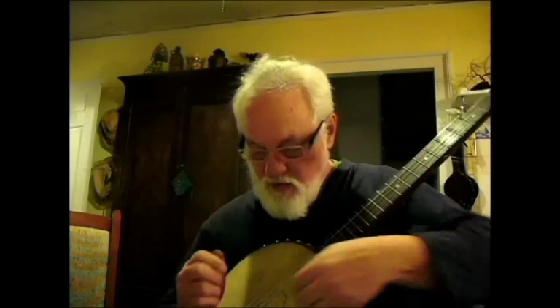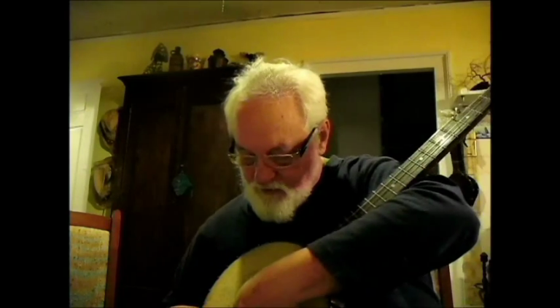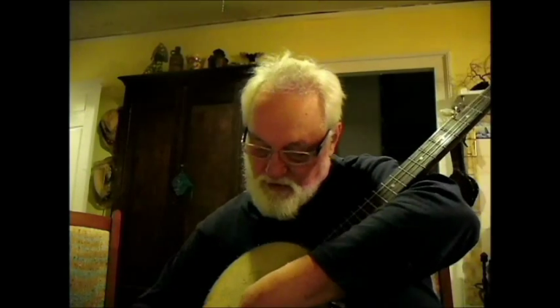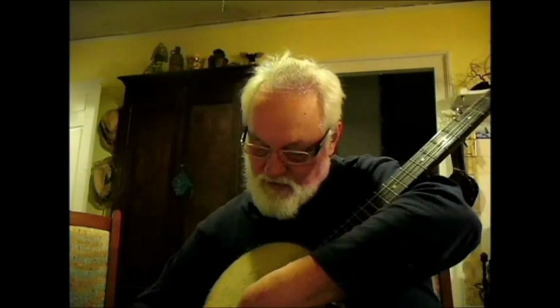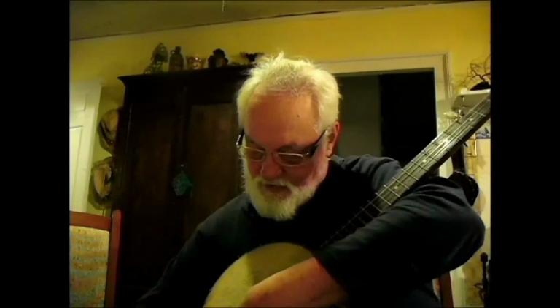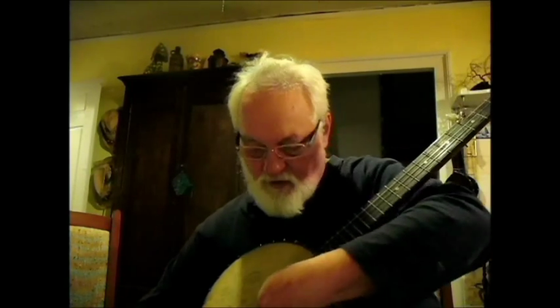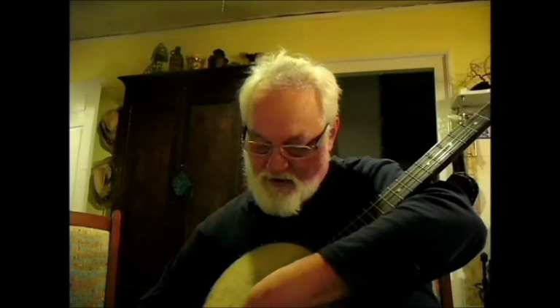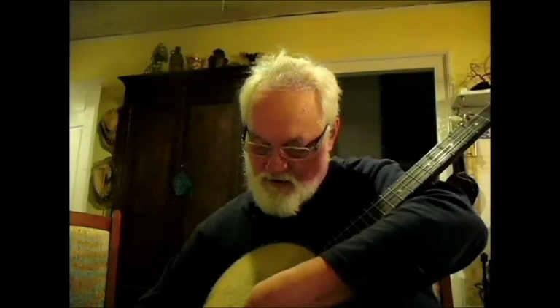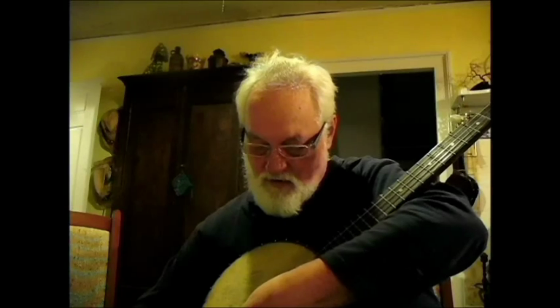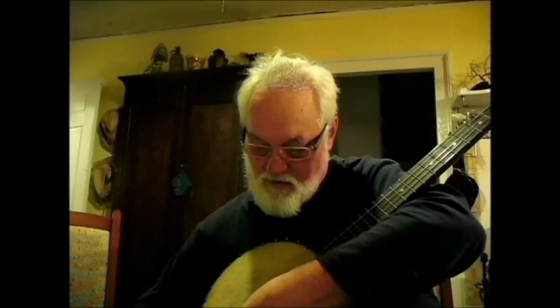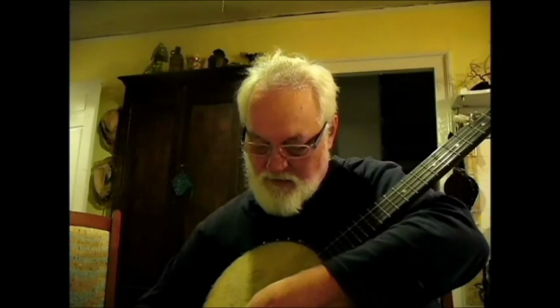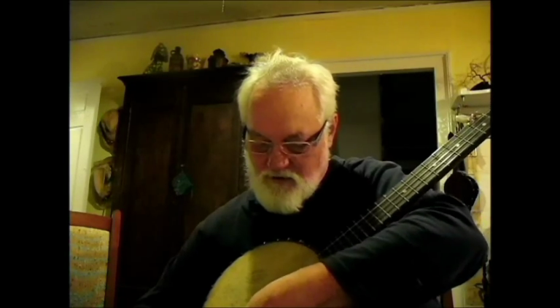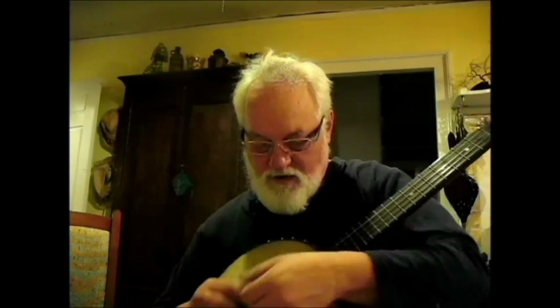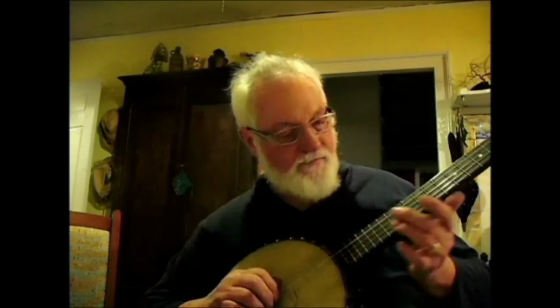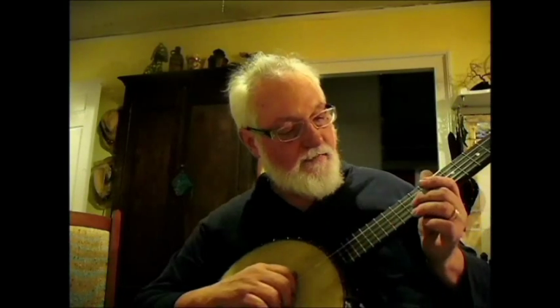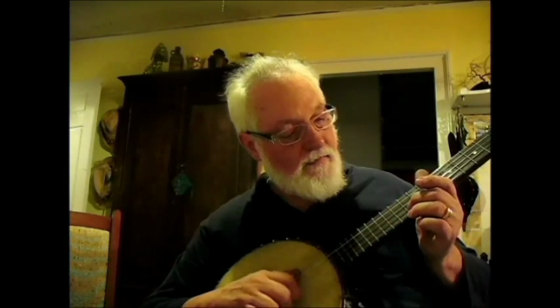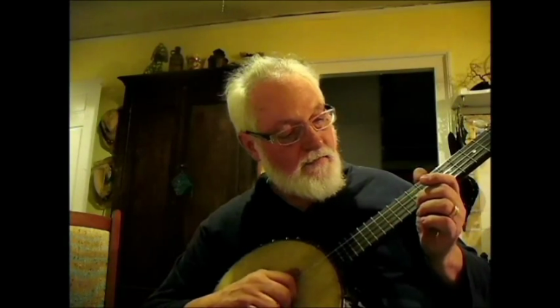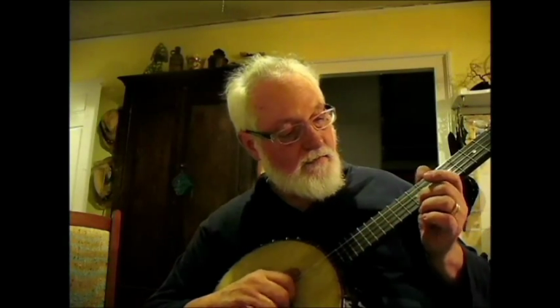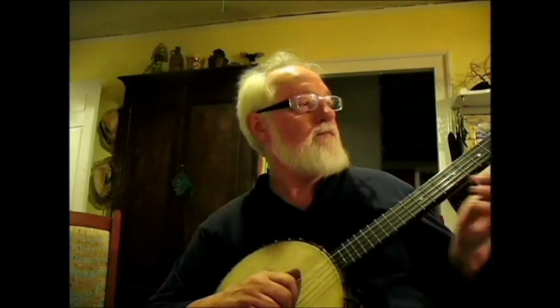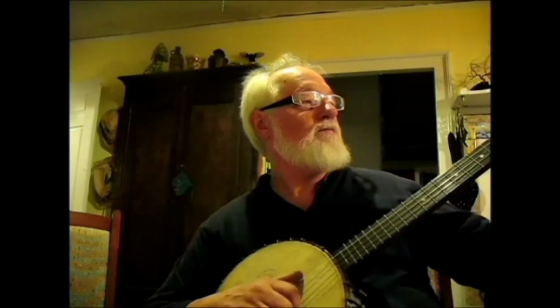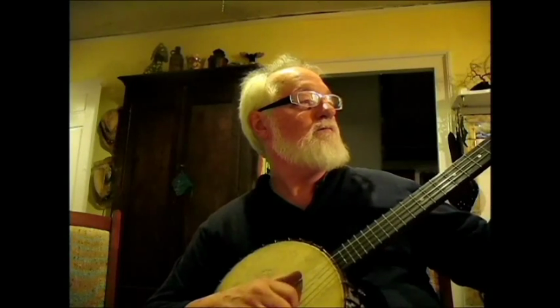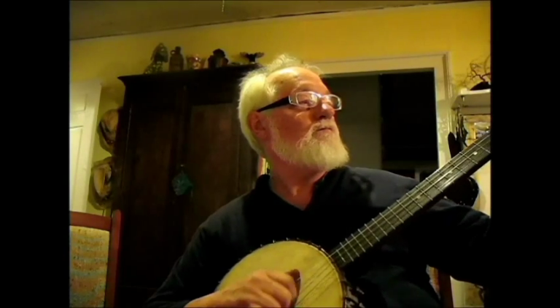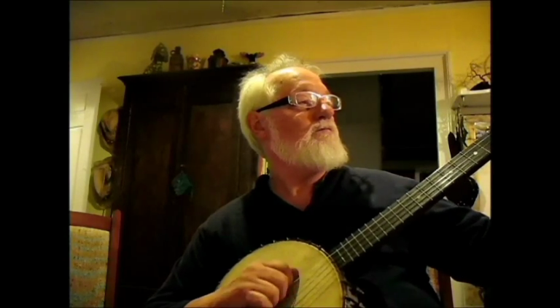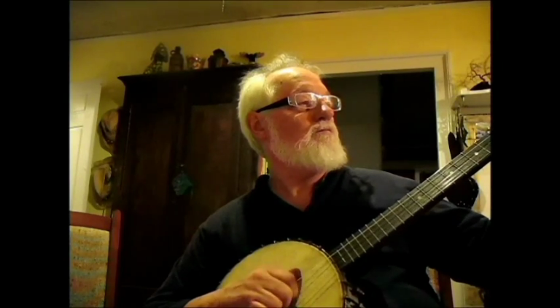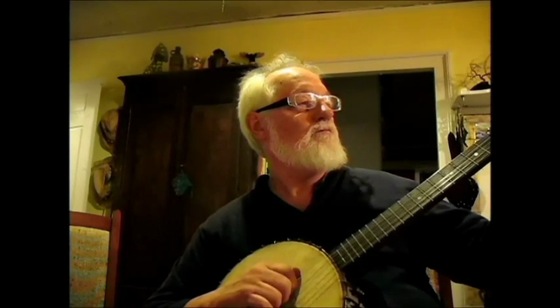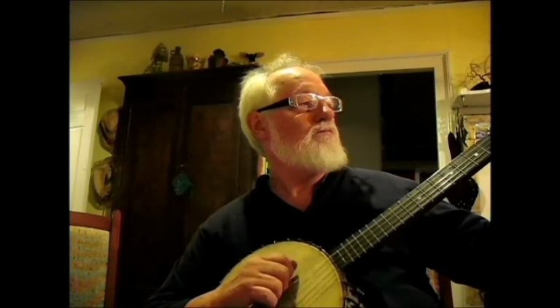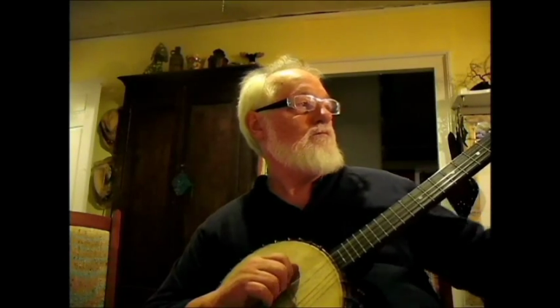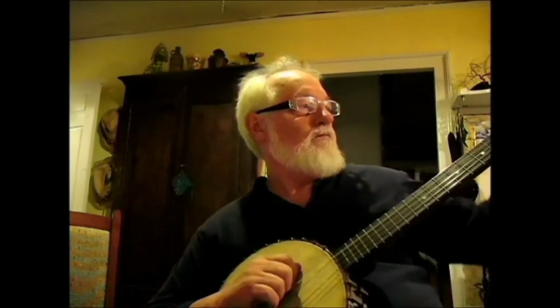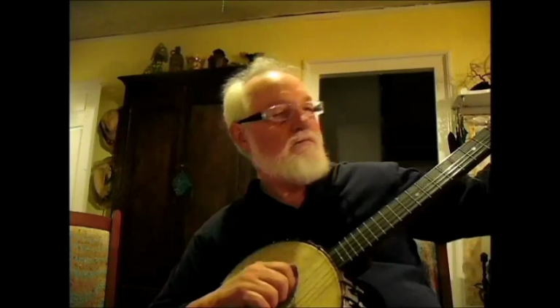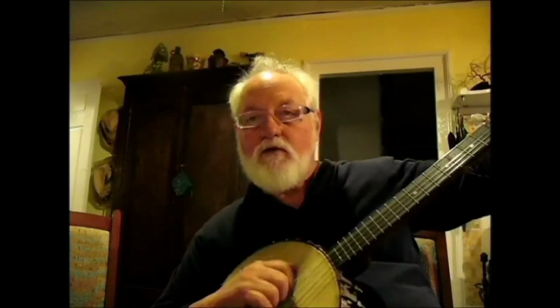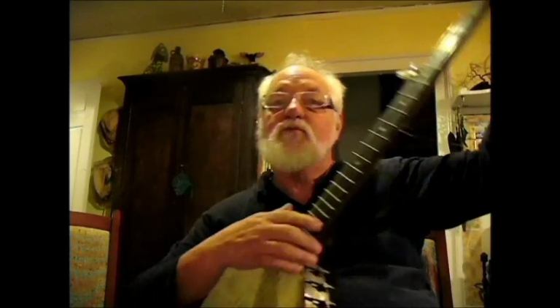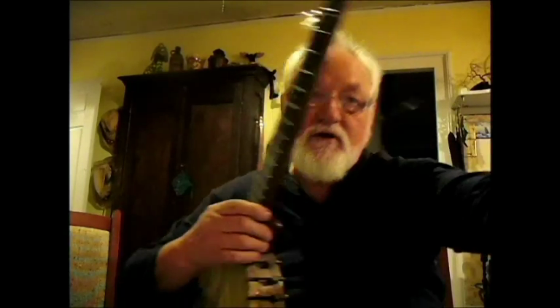That sounds perfect now. Let's see if I got a string out down here — get back in there you little rascal. I've got some more tuning to go.